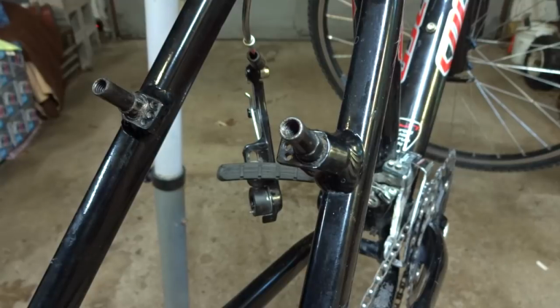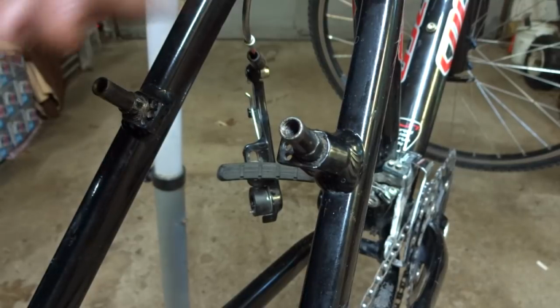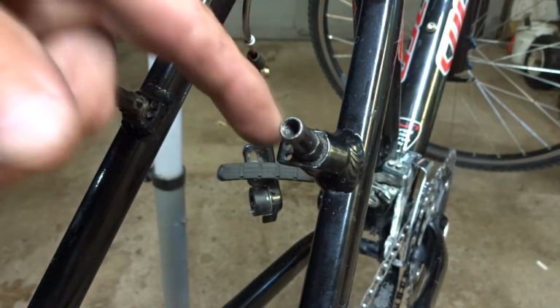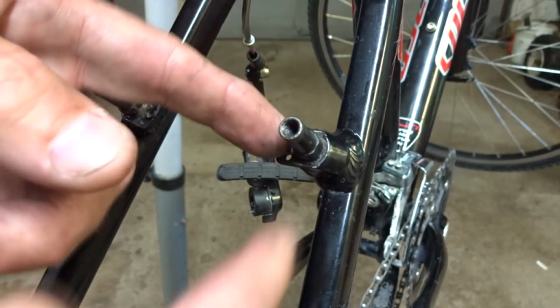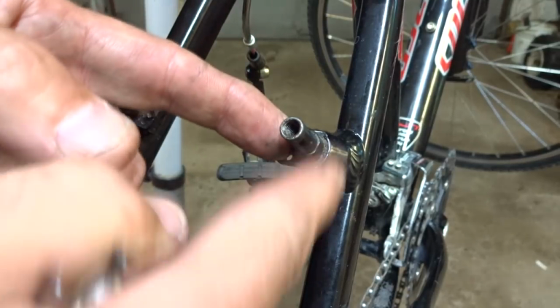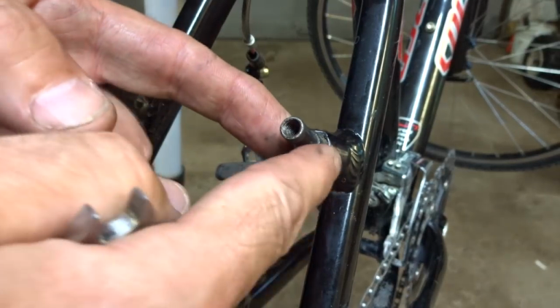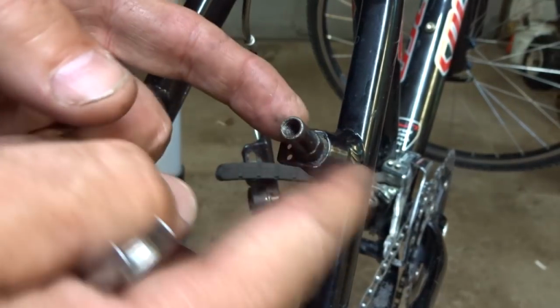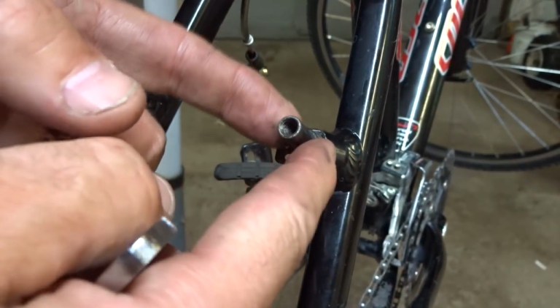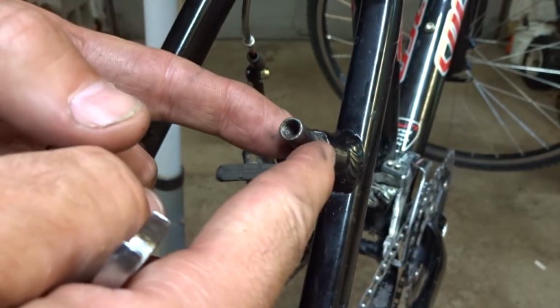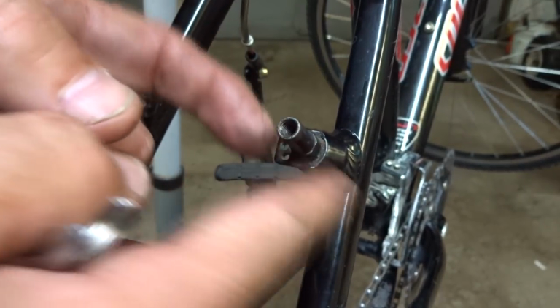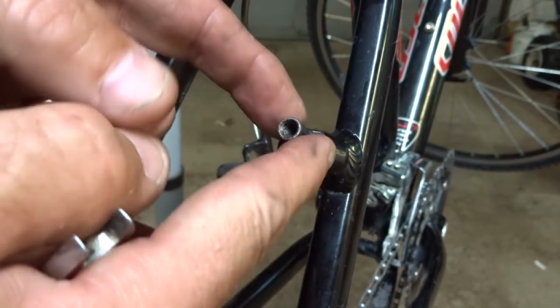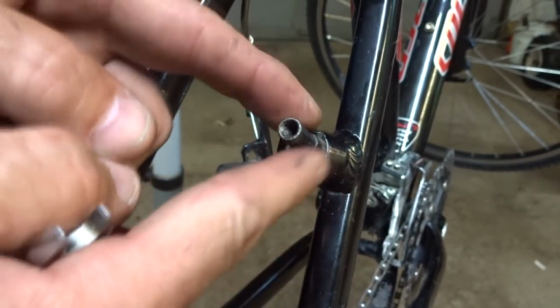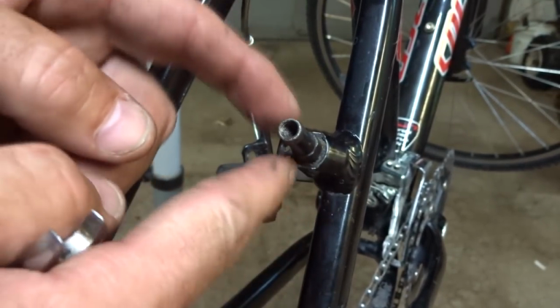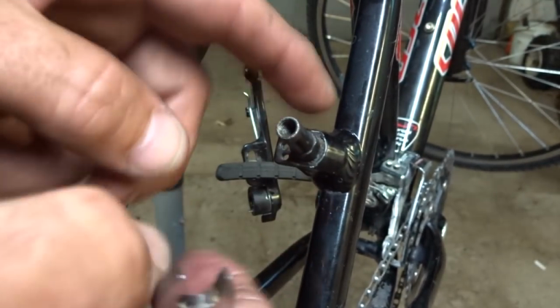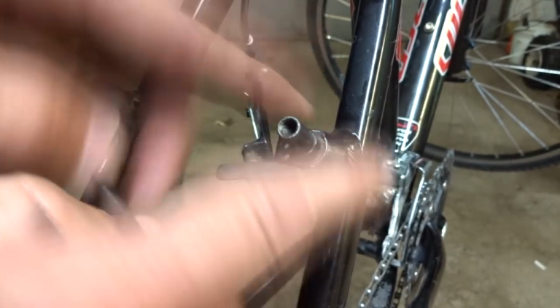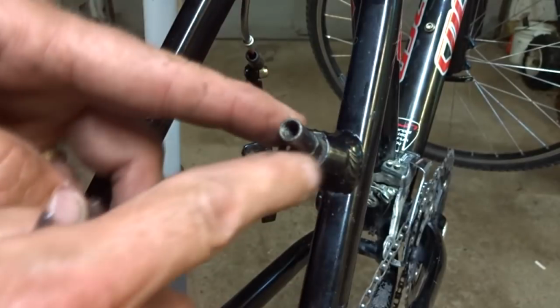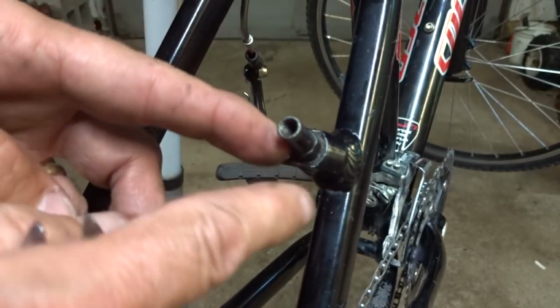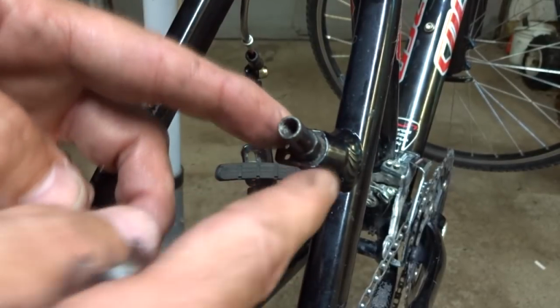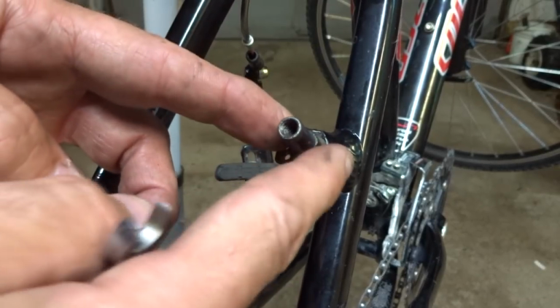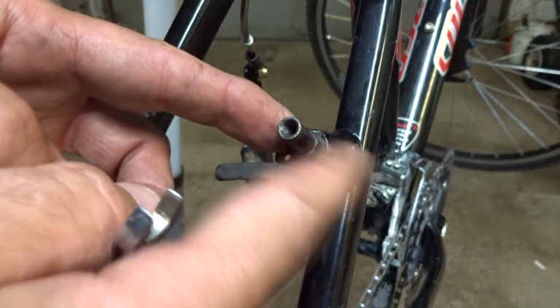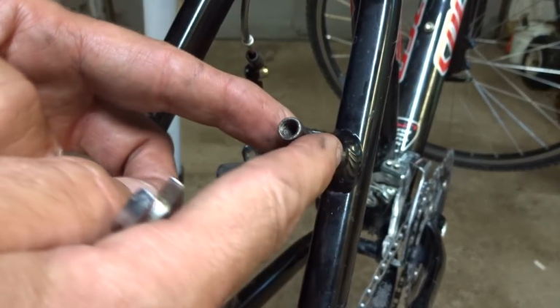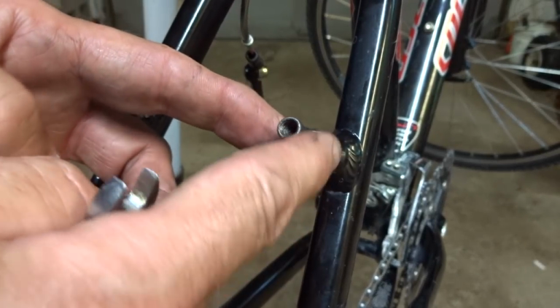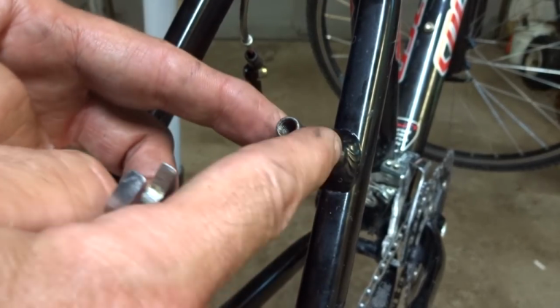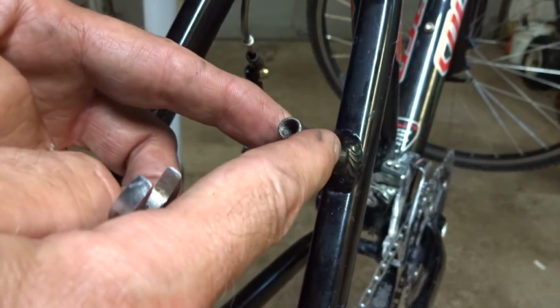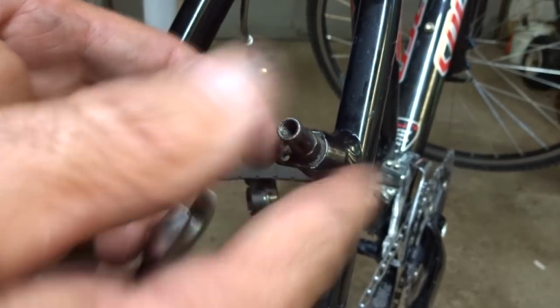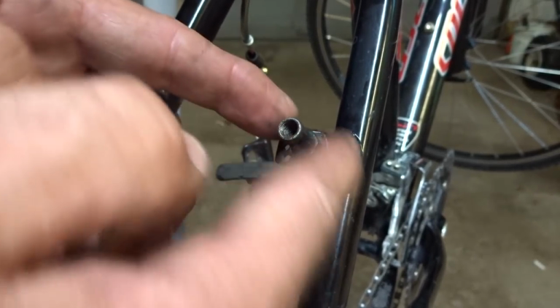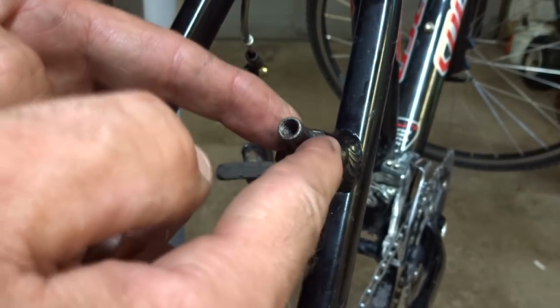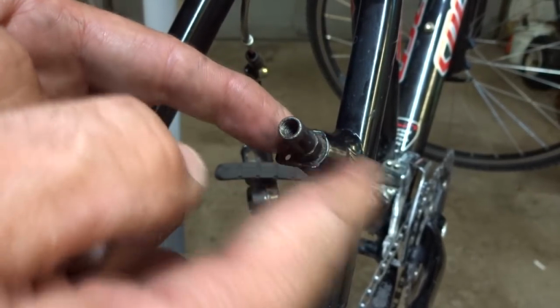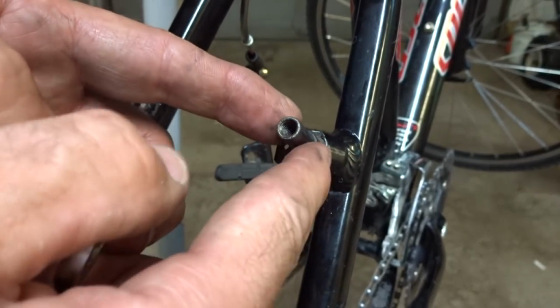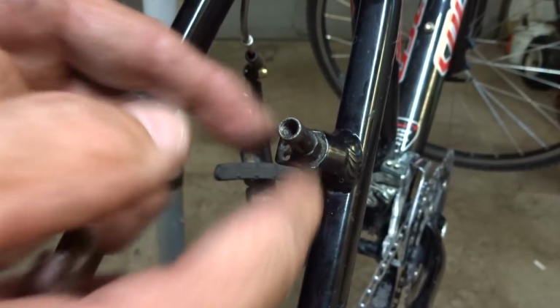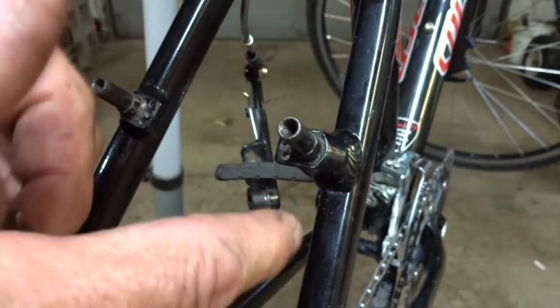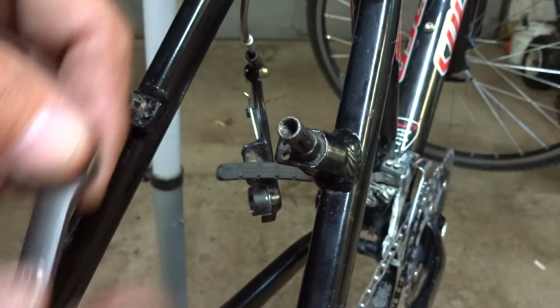Hey viewers! Have you ever tried to remove one of these removable brake studs? They're just a real pain. Well, if you try to remove one that's not removable, then you're going to have a lot of problems. But even the removable ones are just a real pain.